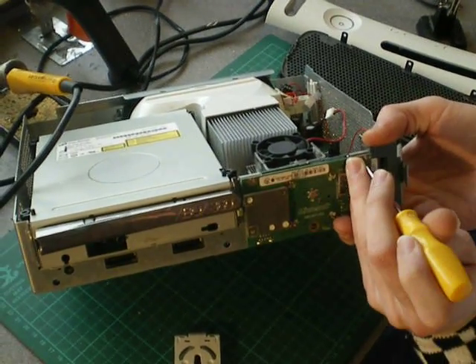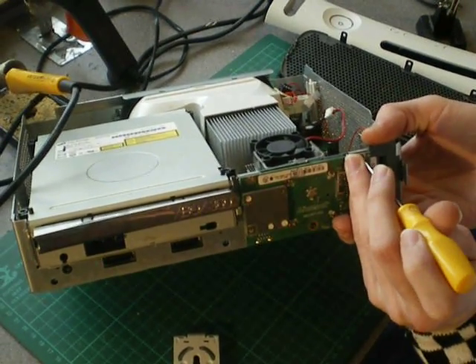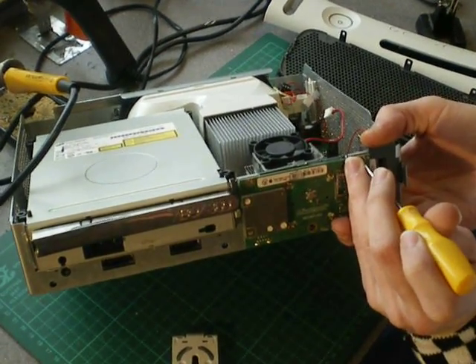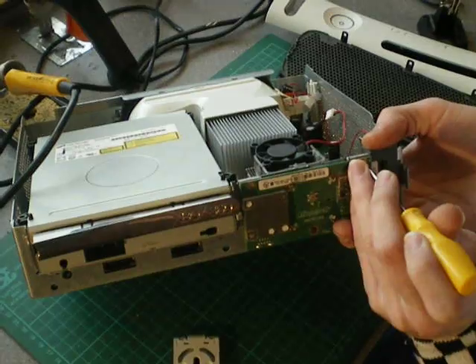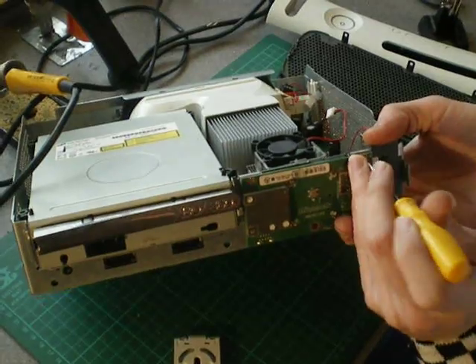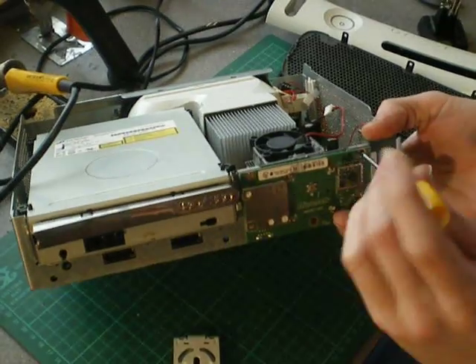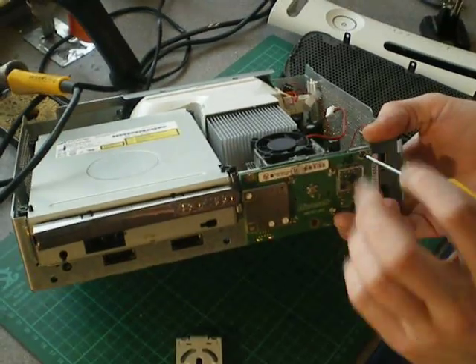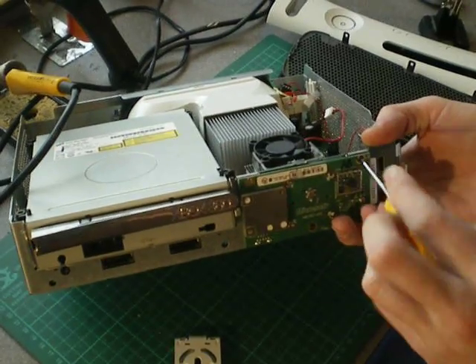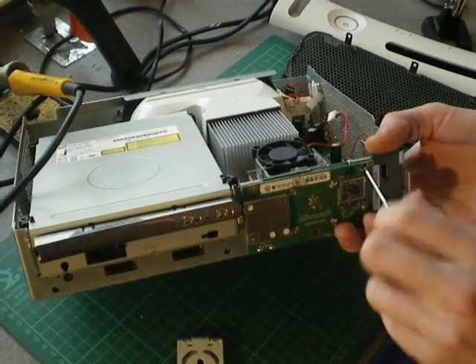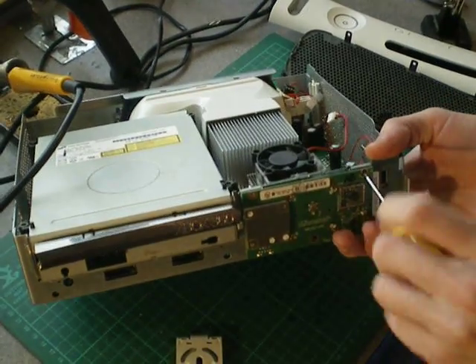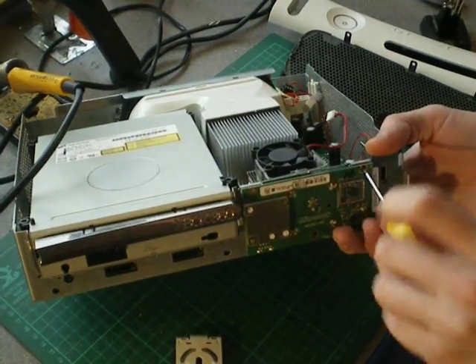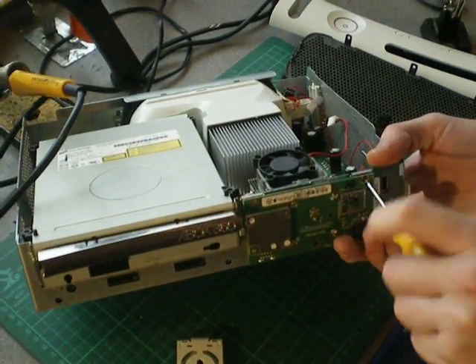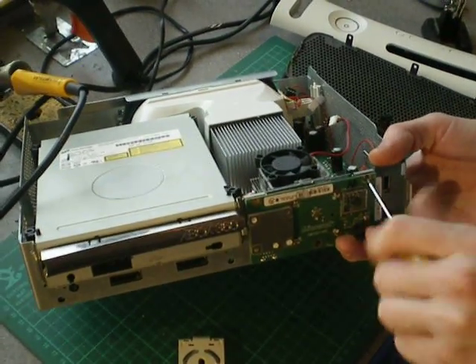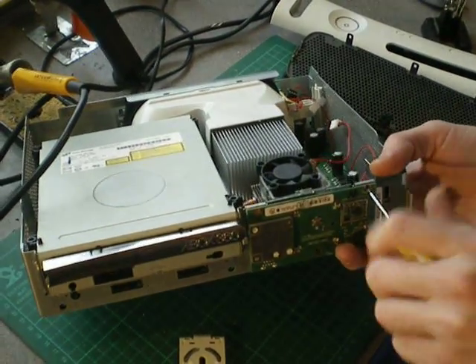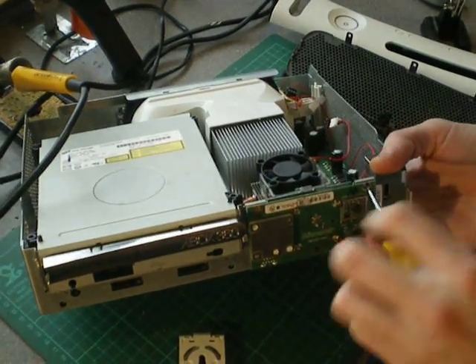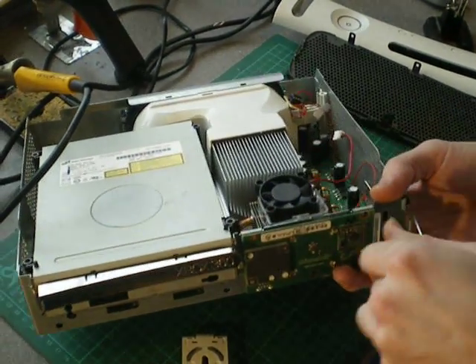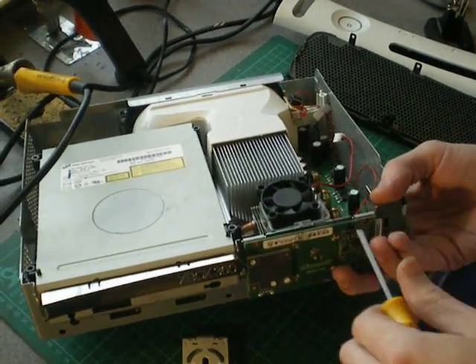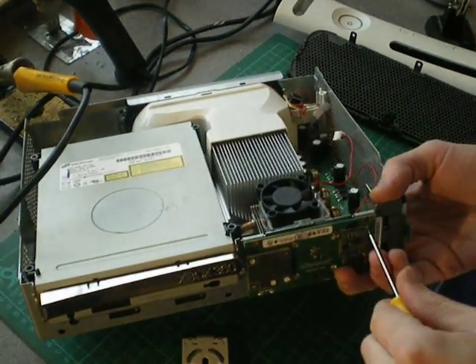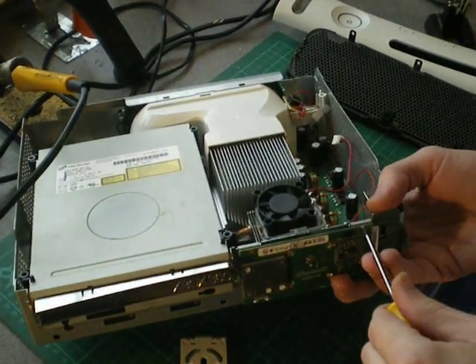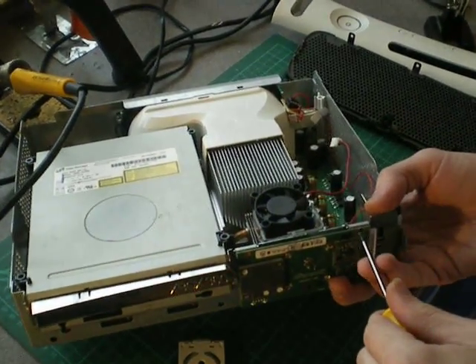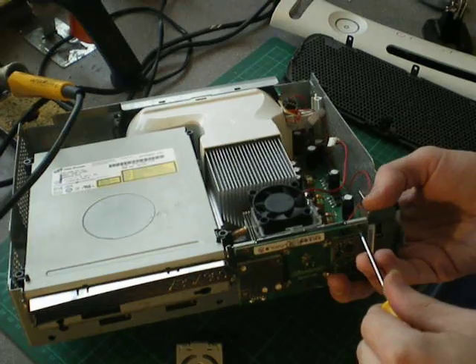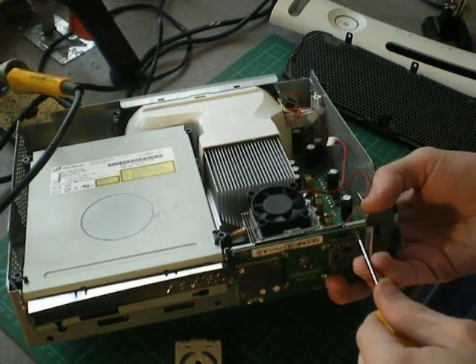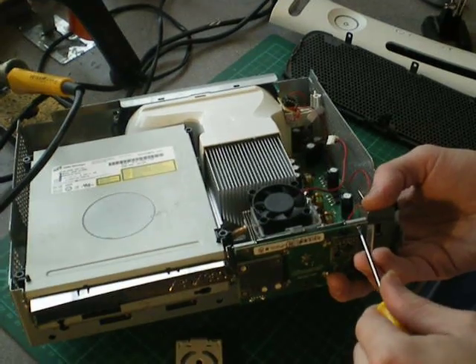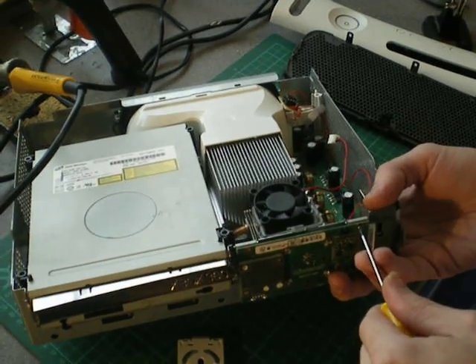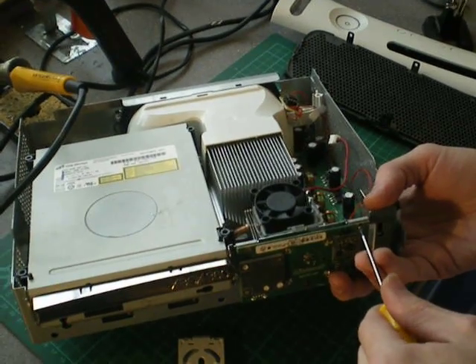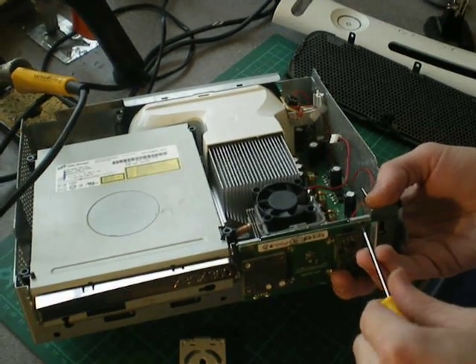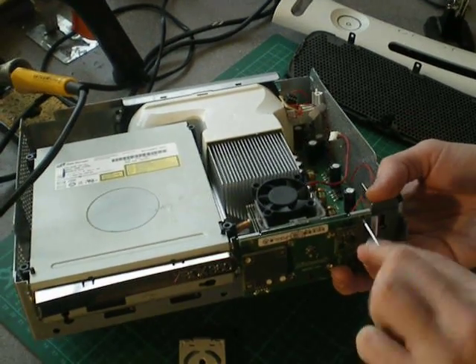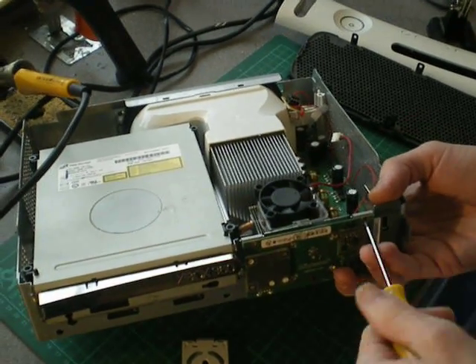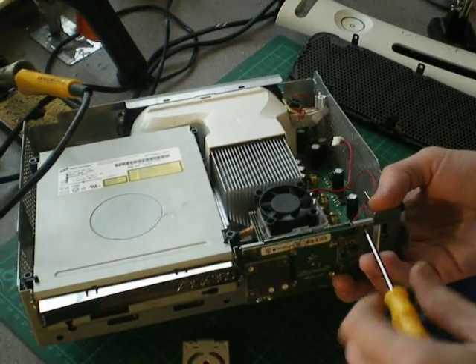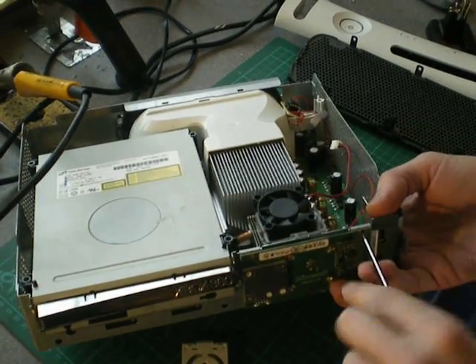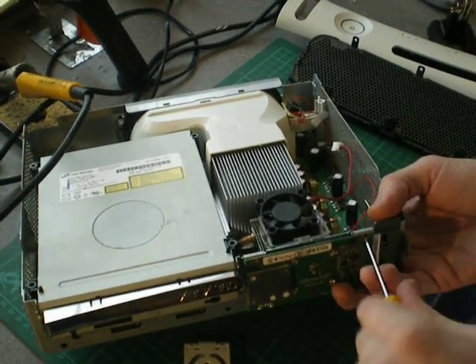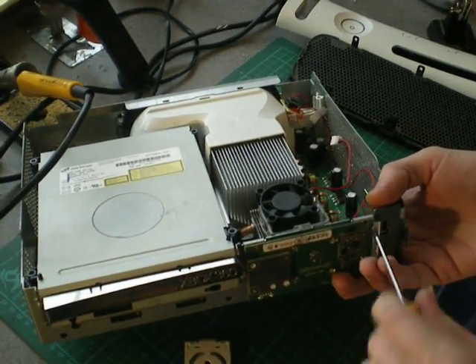Little fiddly screws — good job my screwdriver's magnetic. These are available in our shop; they're the standard controller screwdriver that we use.